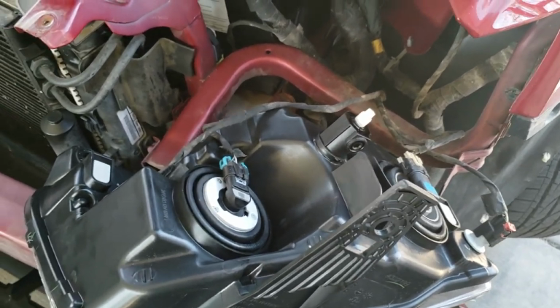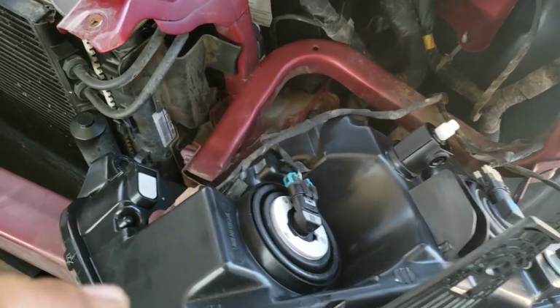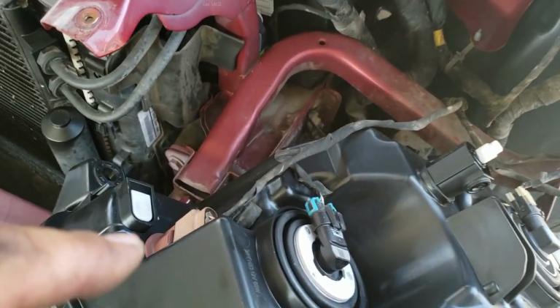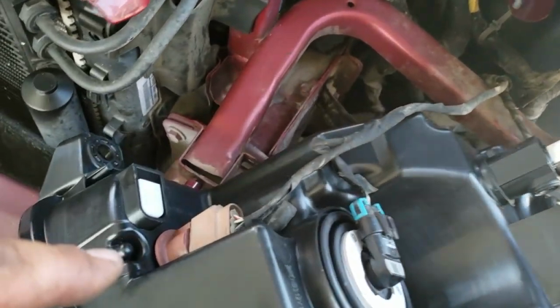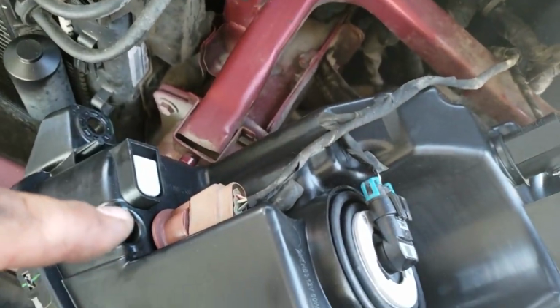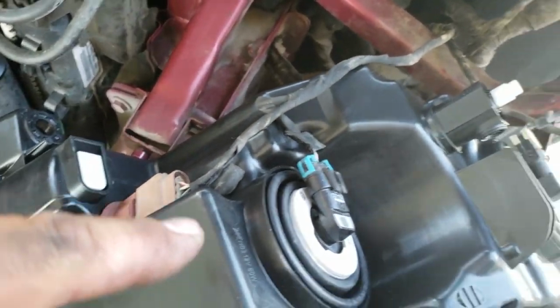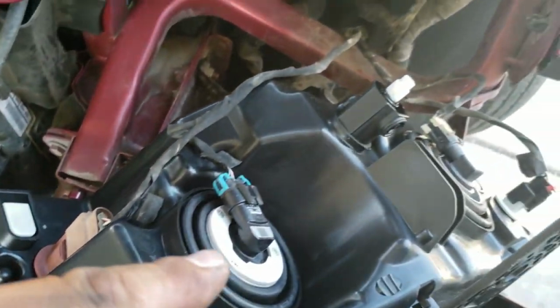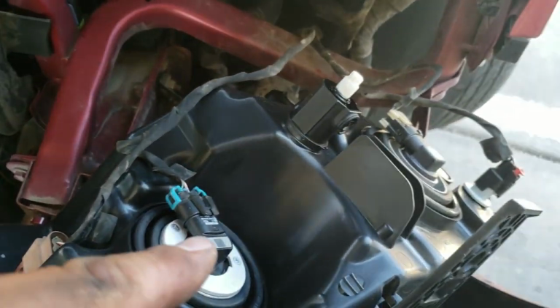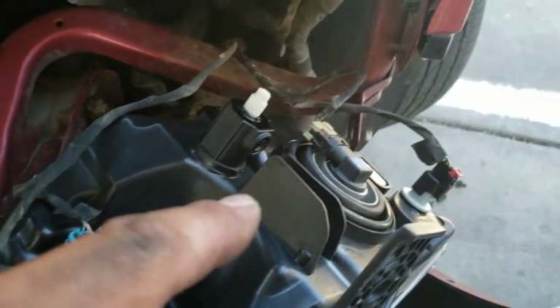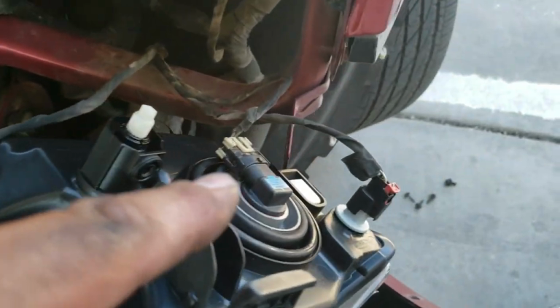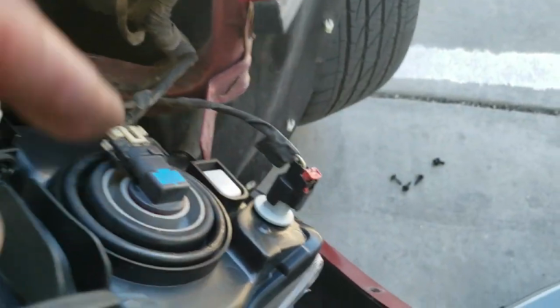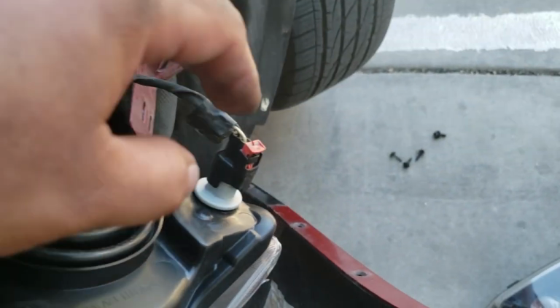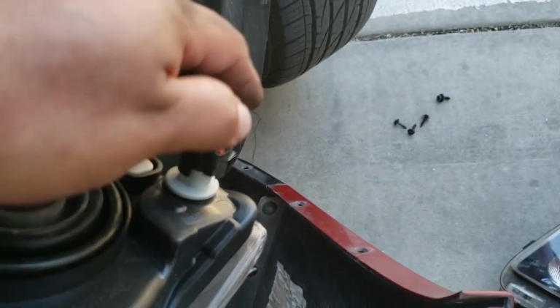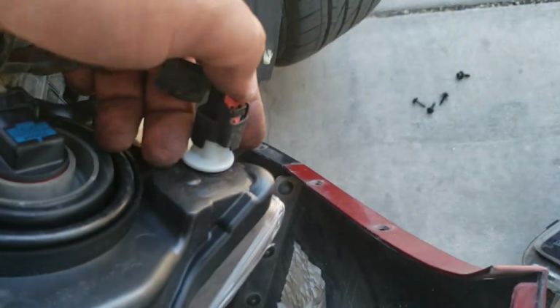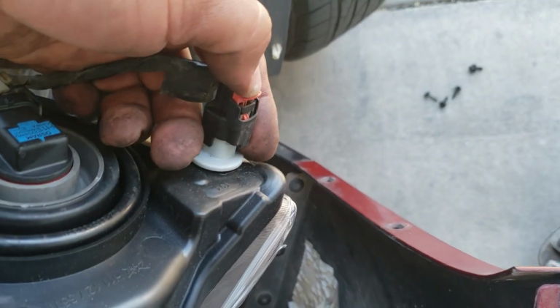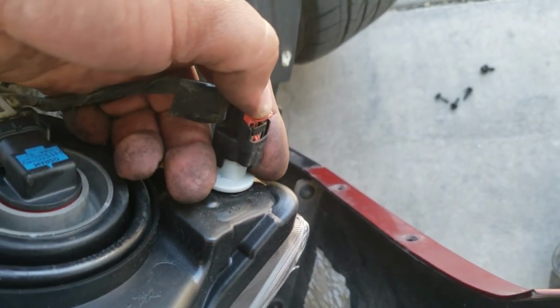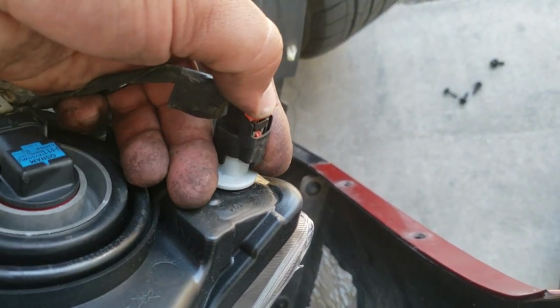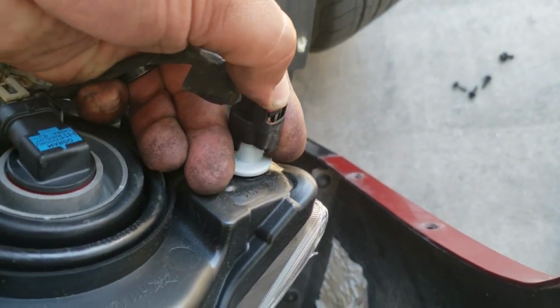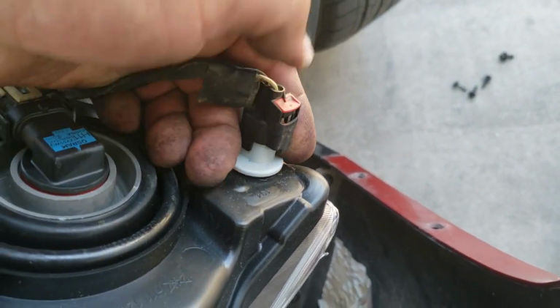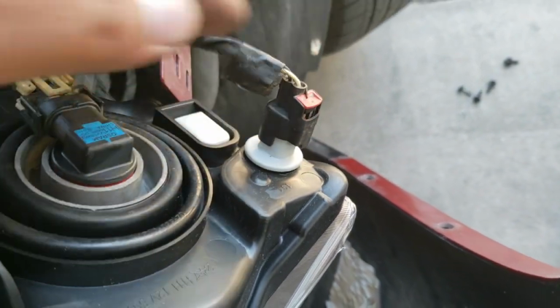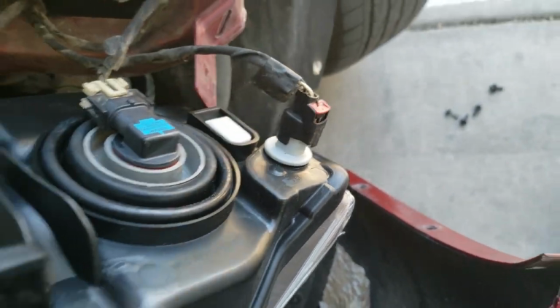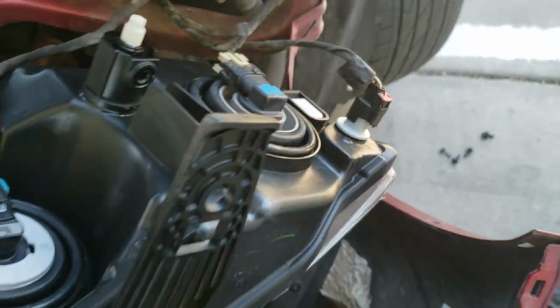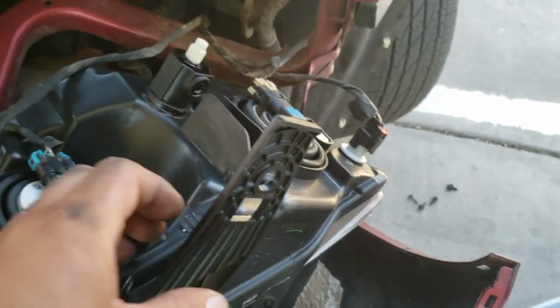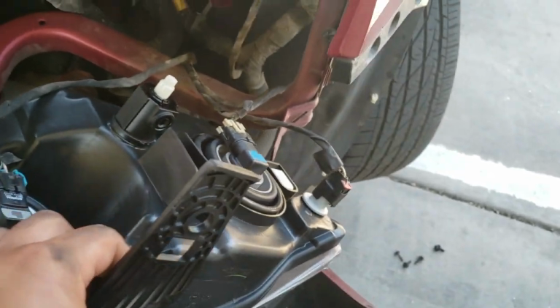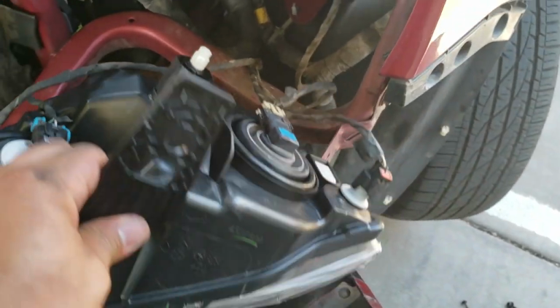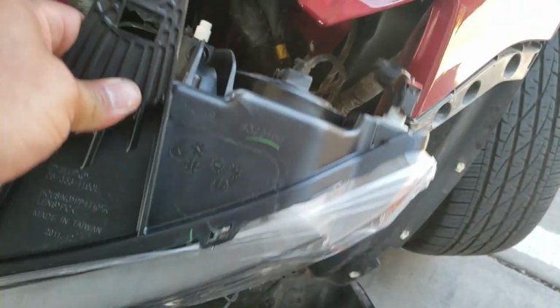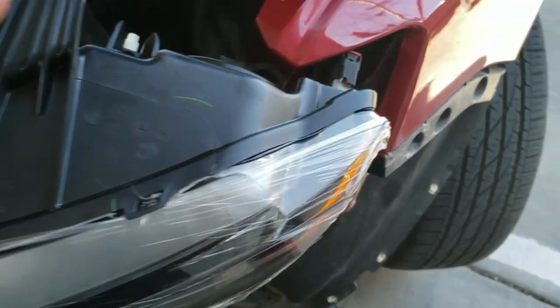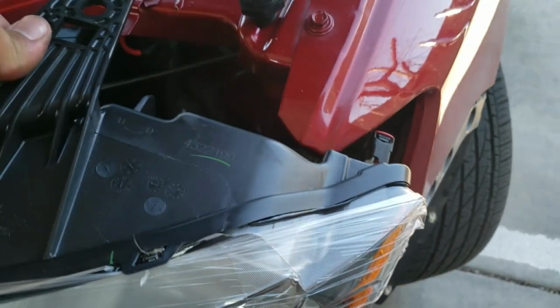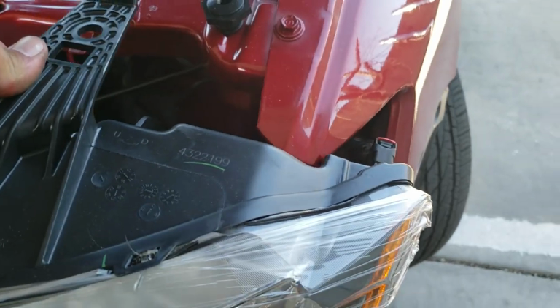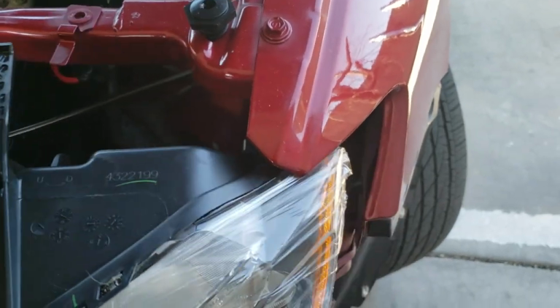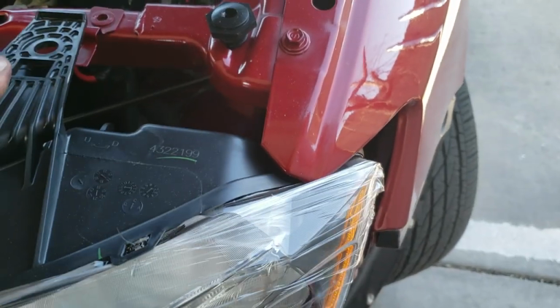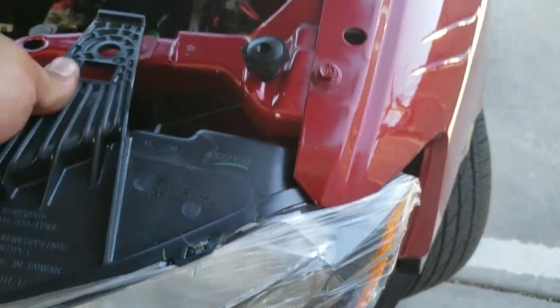Once you have everything connected it should look something like this. This one has a little safety latch so make sure you latch it back down. Now this headlight is ready to be placed into its place.